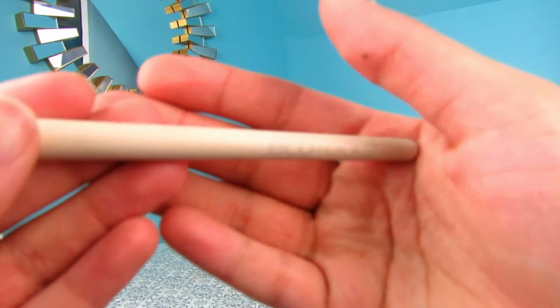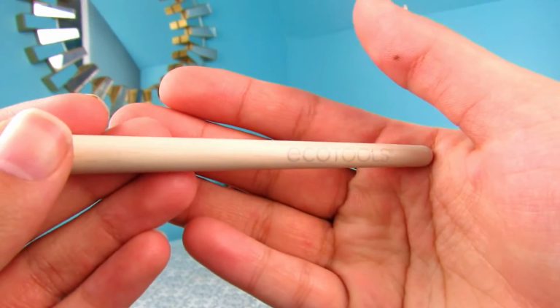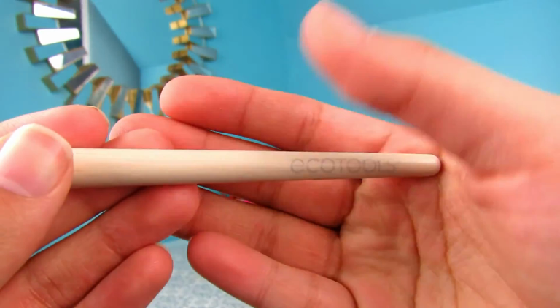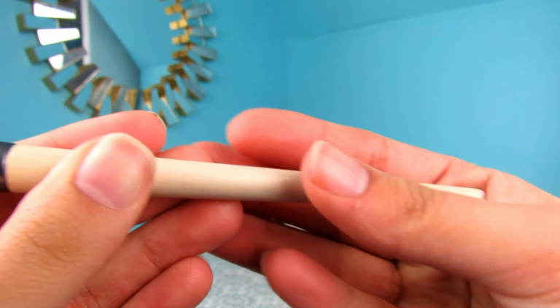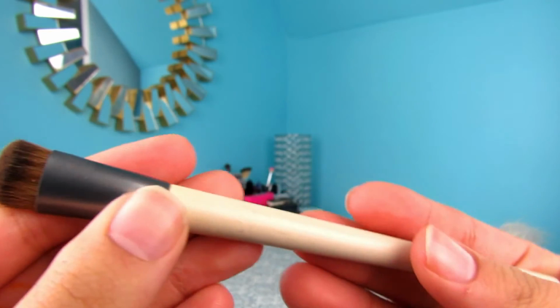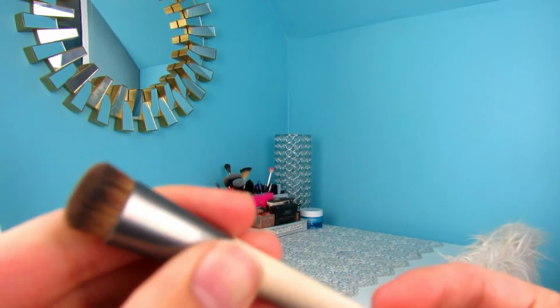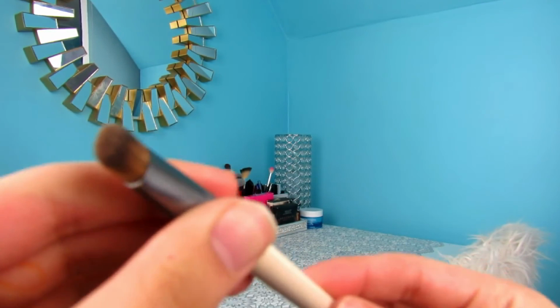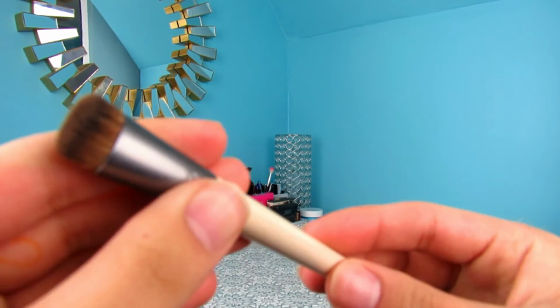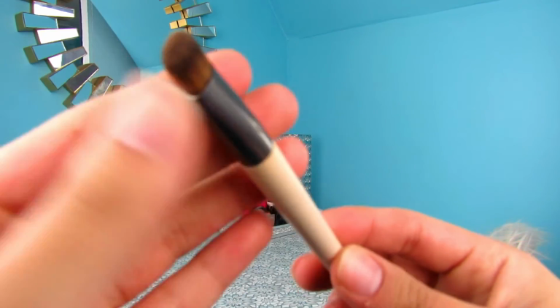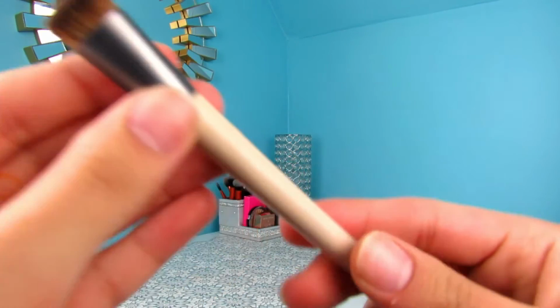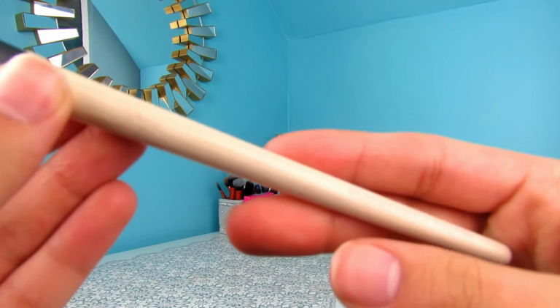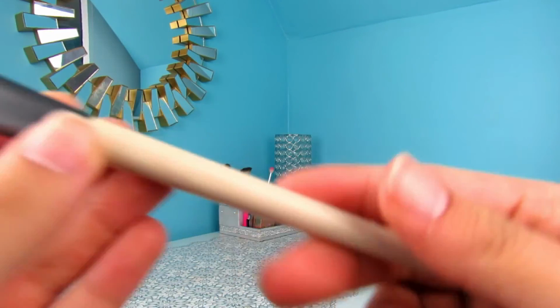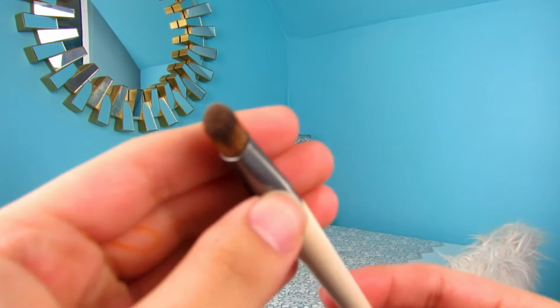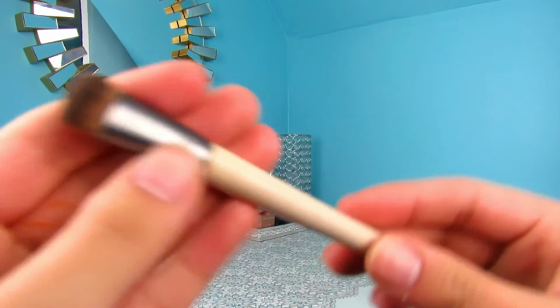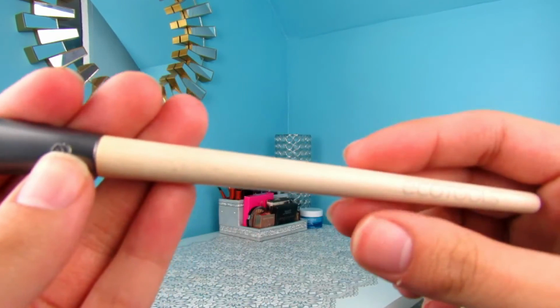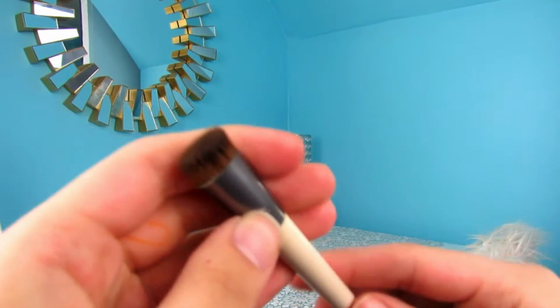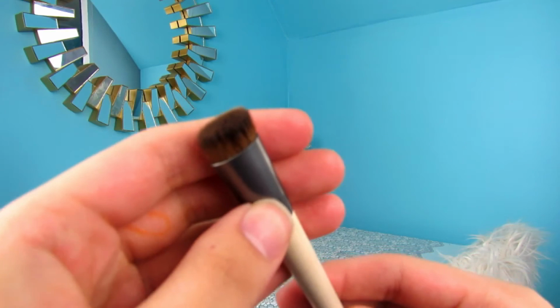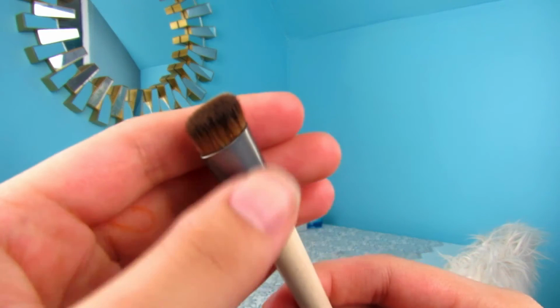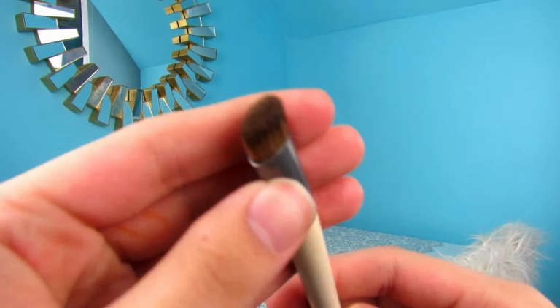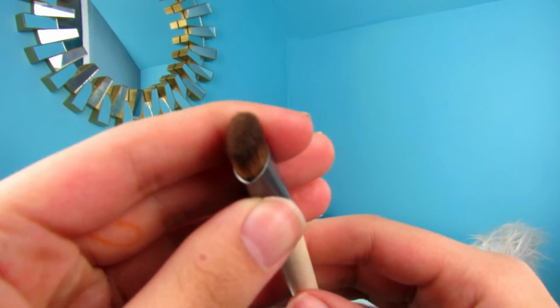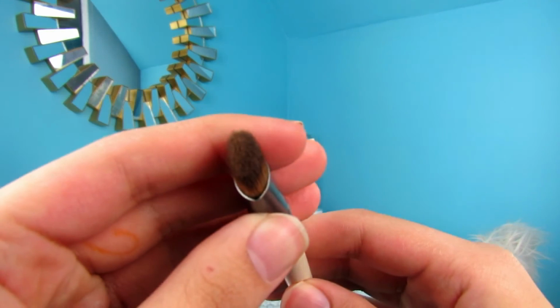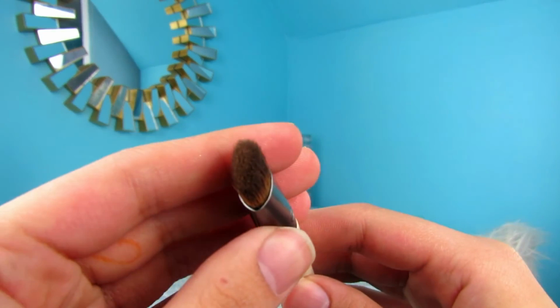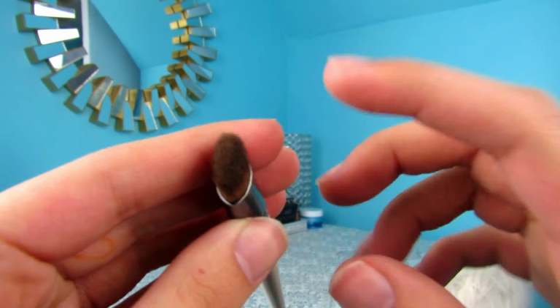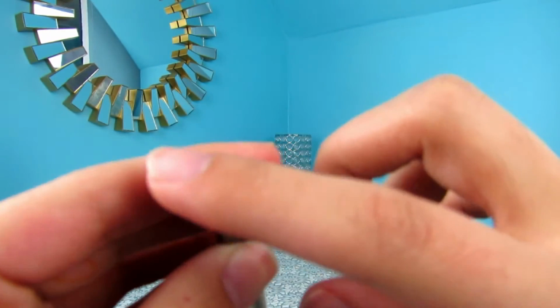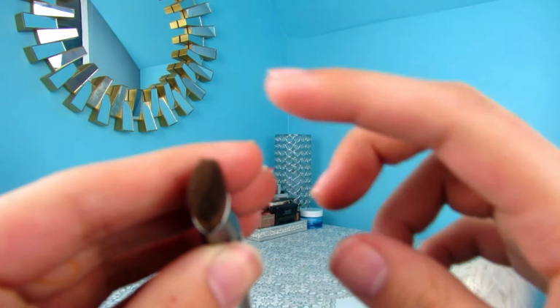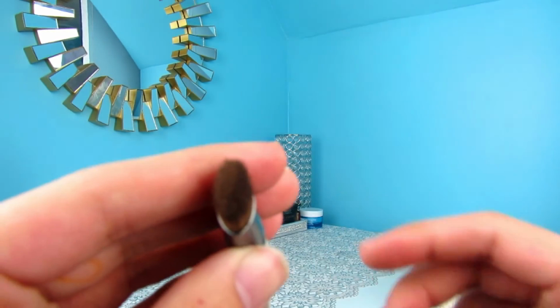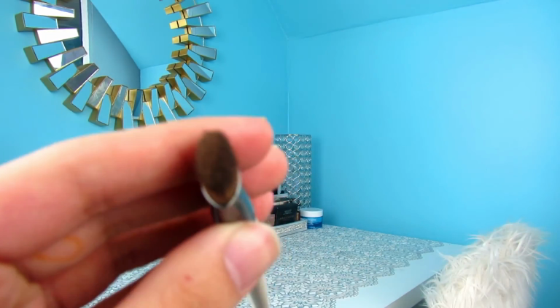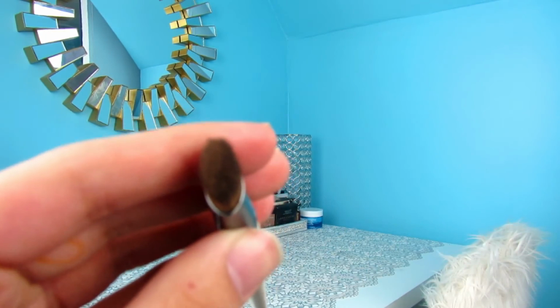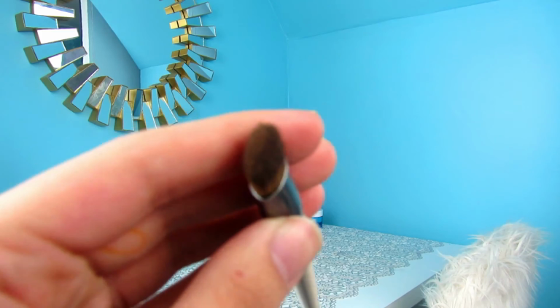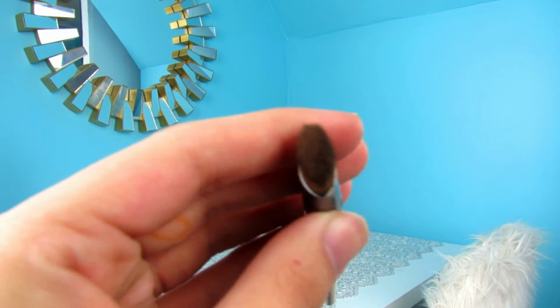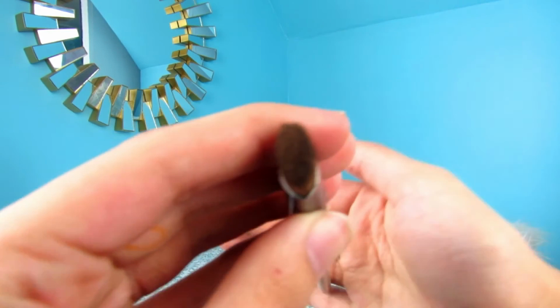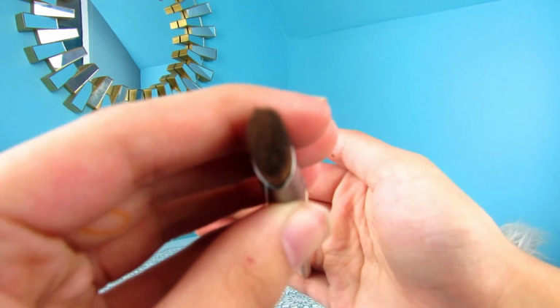I almost forgot to mention my favorite nose contour brush. This is an Equal Tools brush — I don't know the exact name. I love blending out my nose contour with it. It's dense and small, so it just fits on the bridge of my nose.